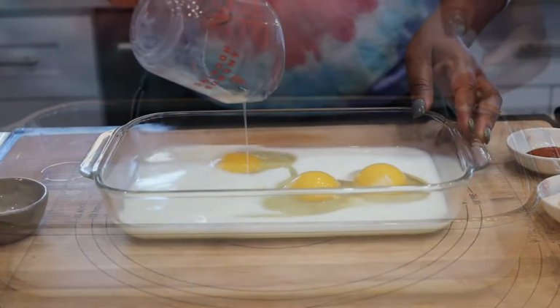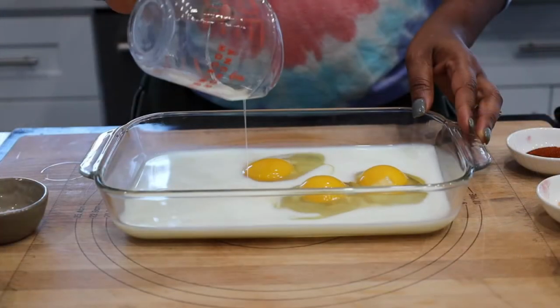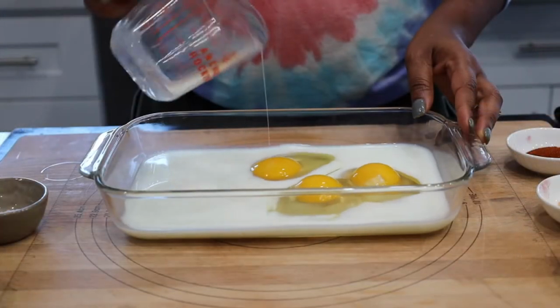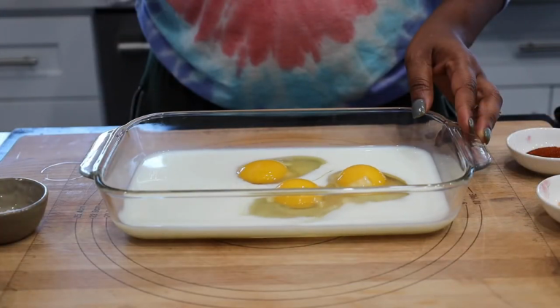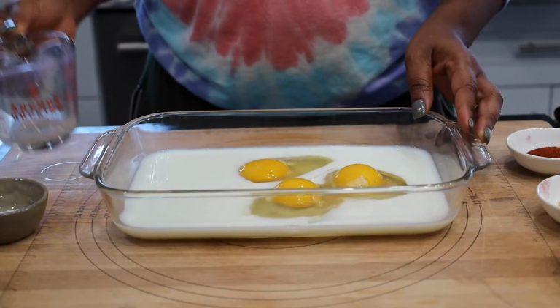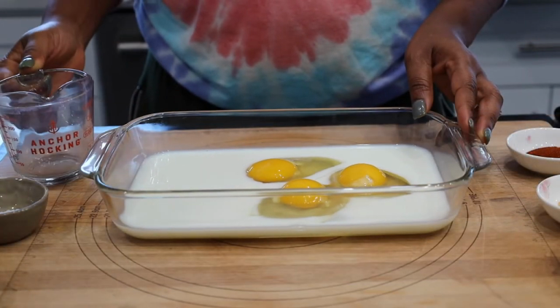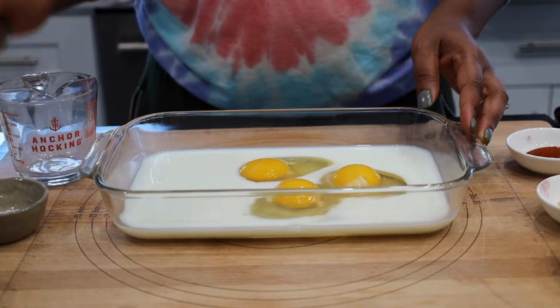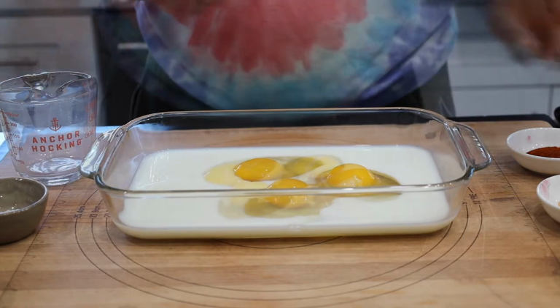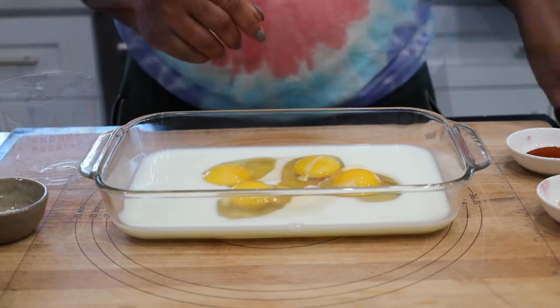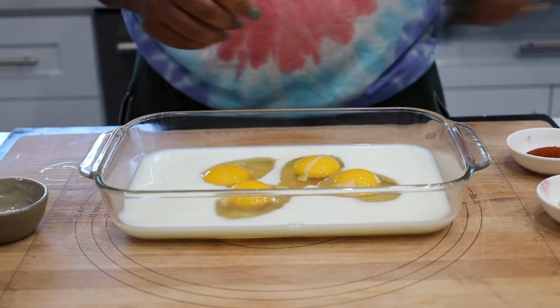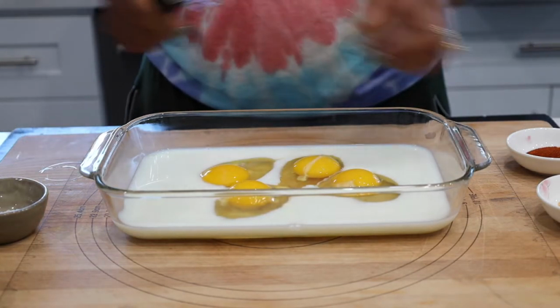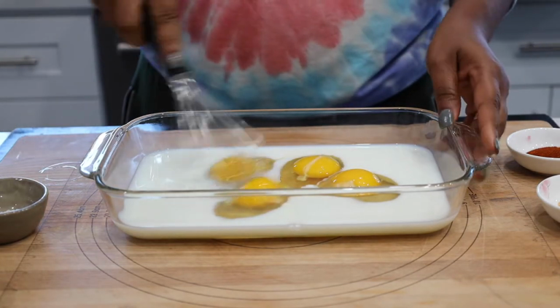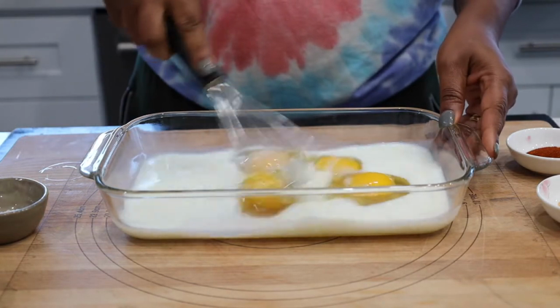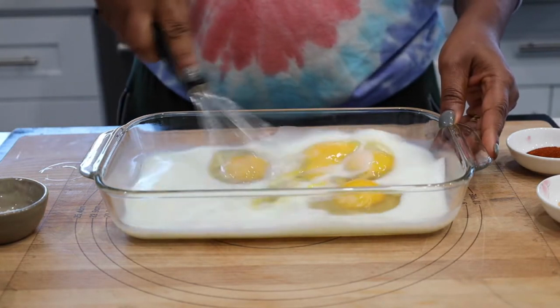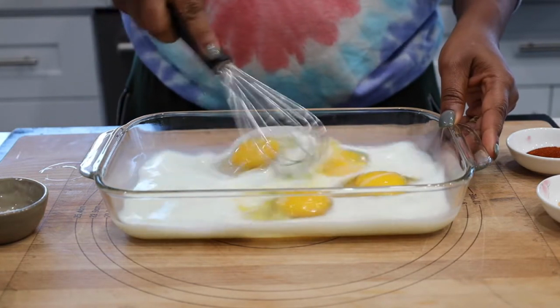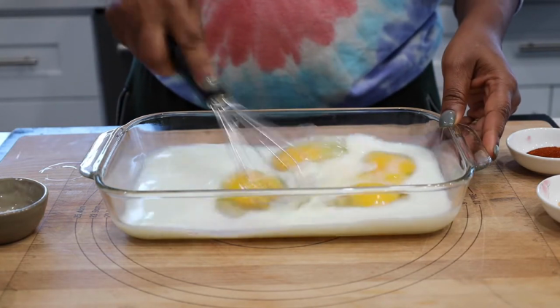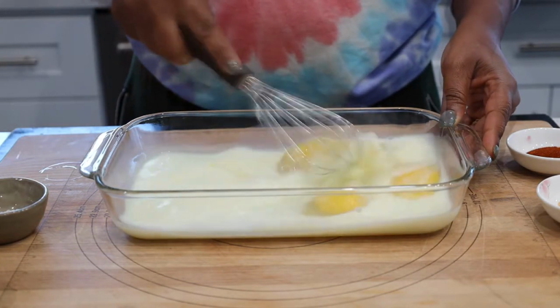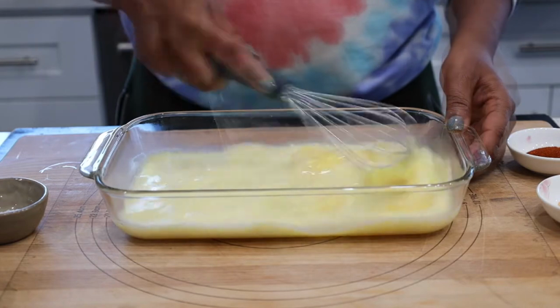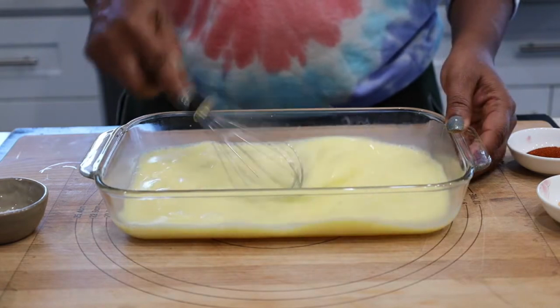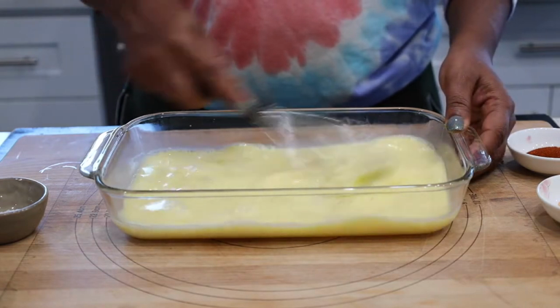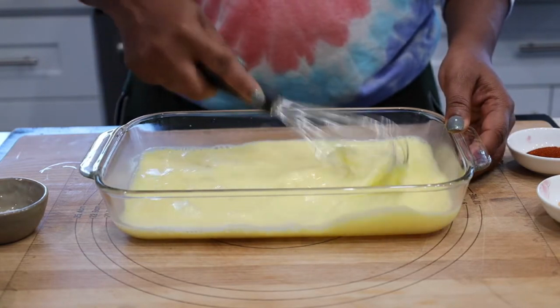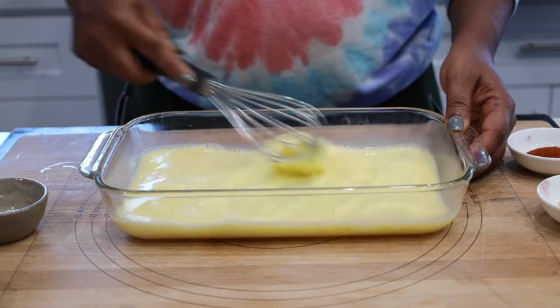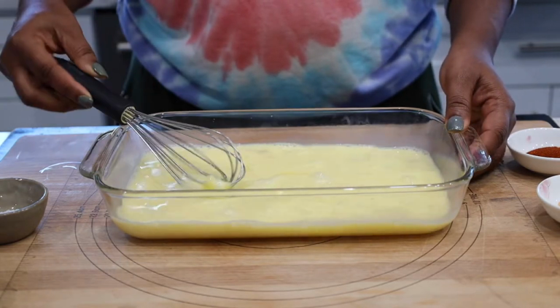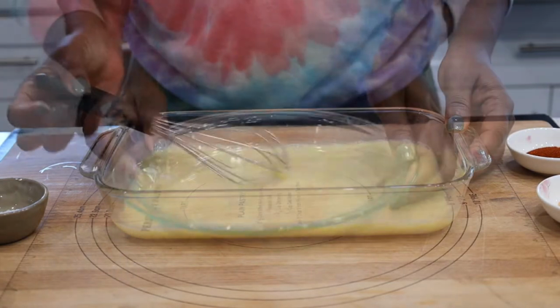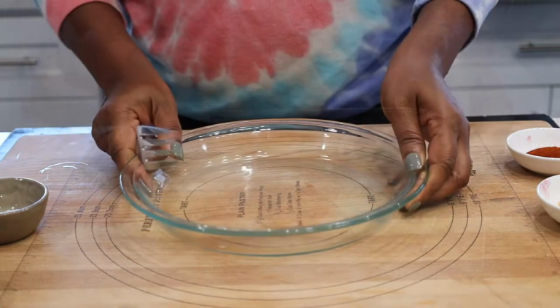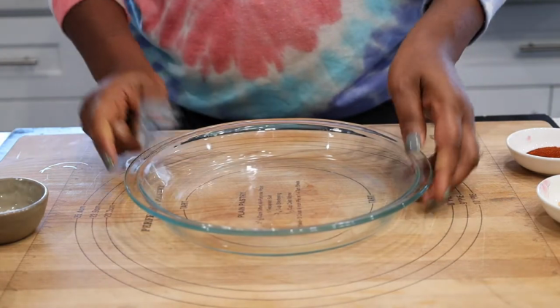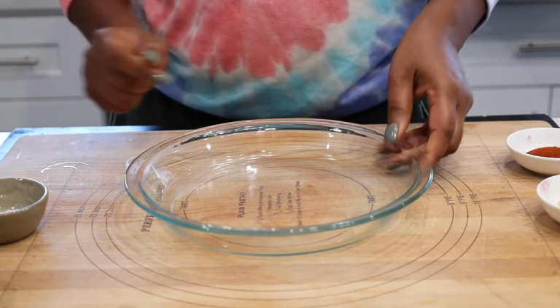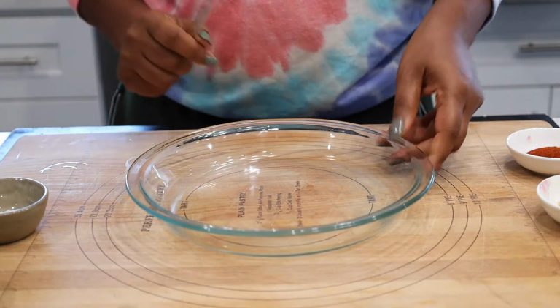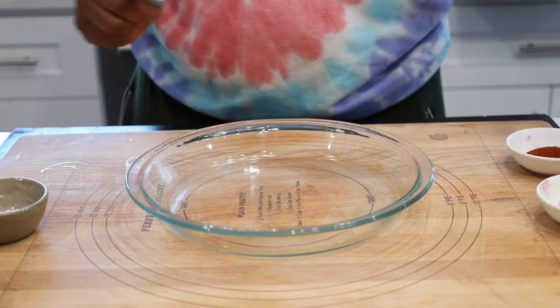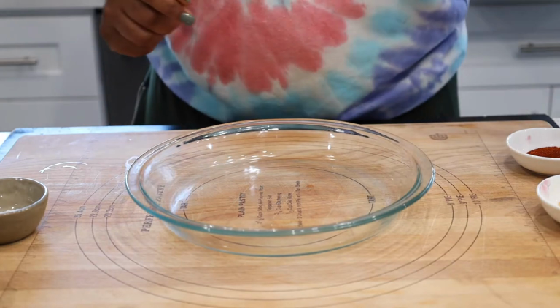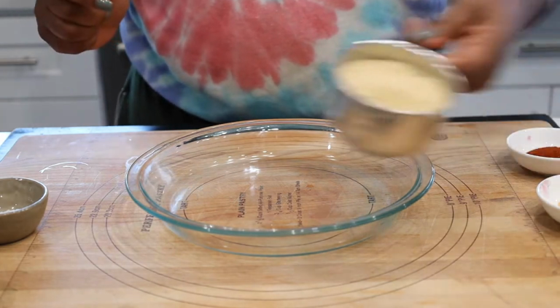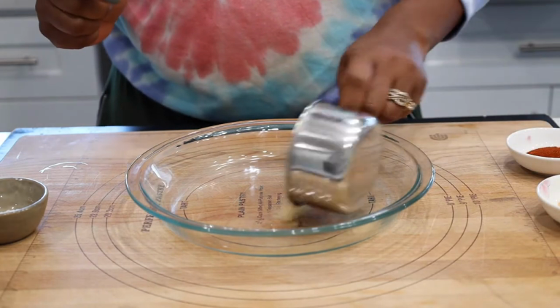In a separate bowl, go ahead and add in your milk and eggs. Whisk well to combine. Once you're done, go ahead and set it aside. In a separate bowl, go ahead and add in the seasoning that you'll need to coat the cauliflower.